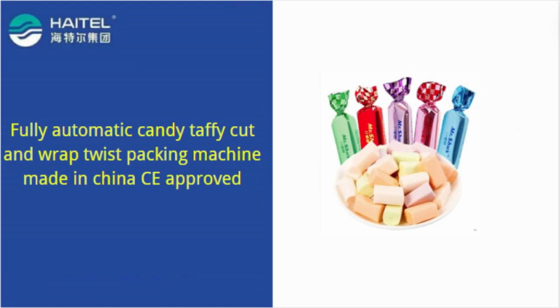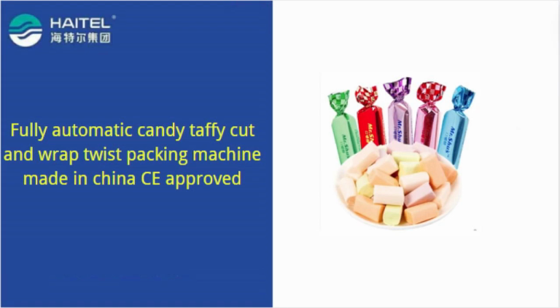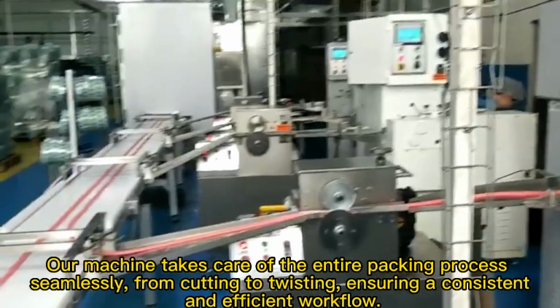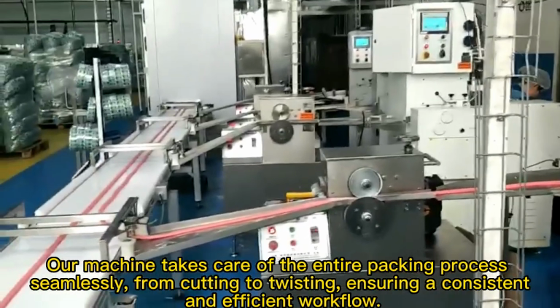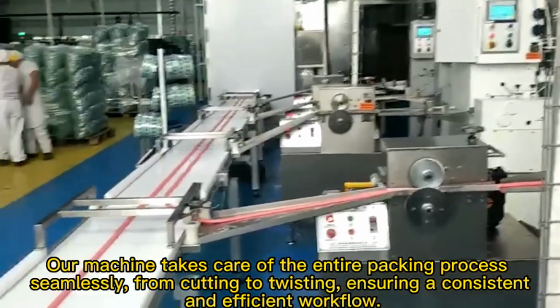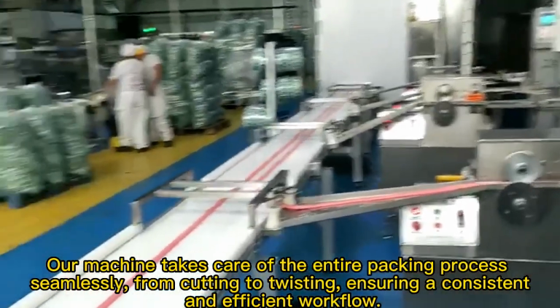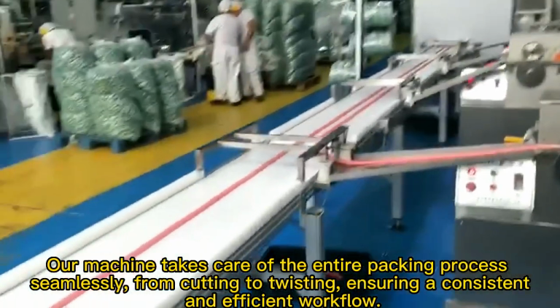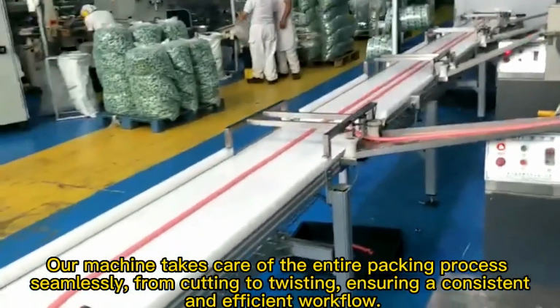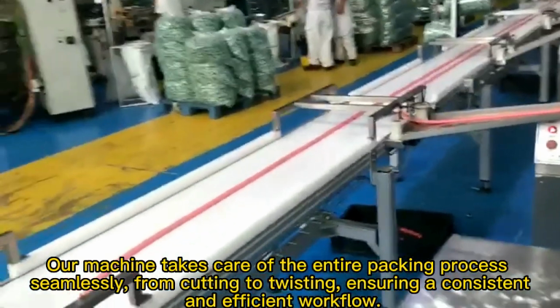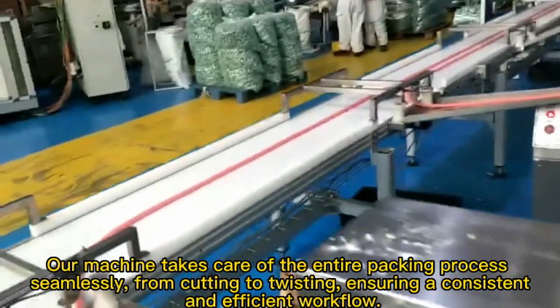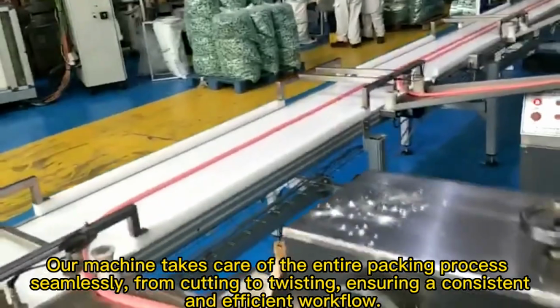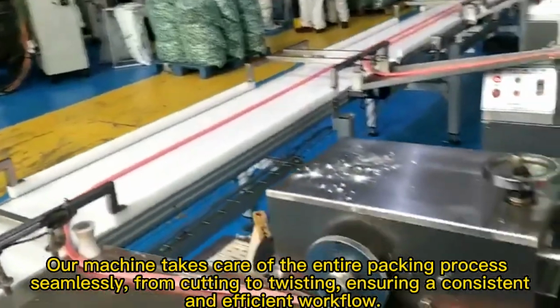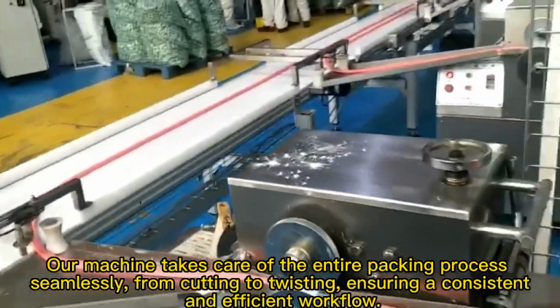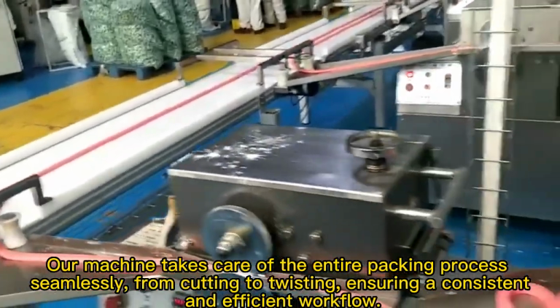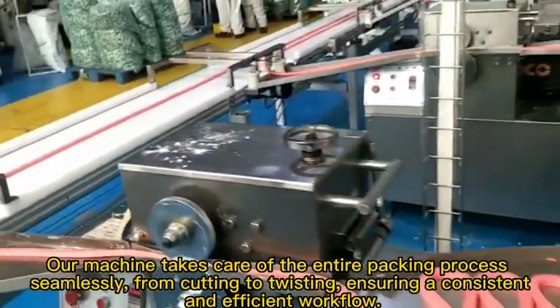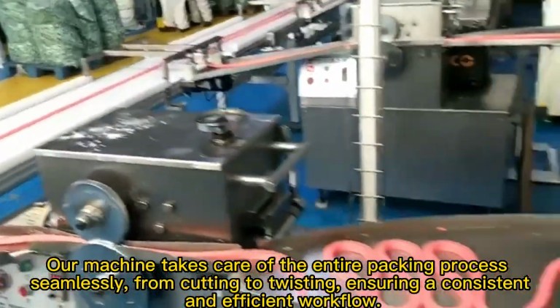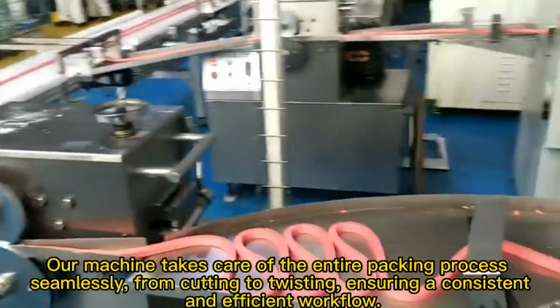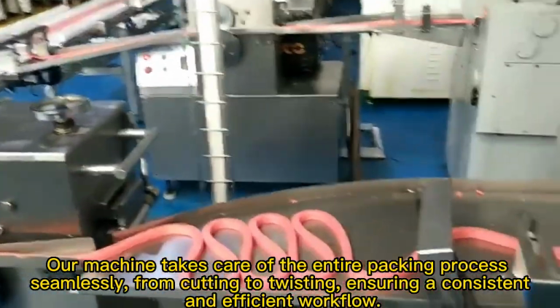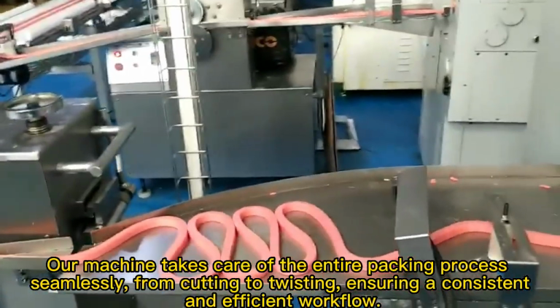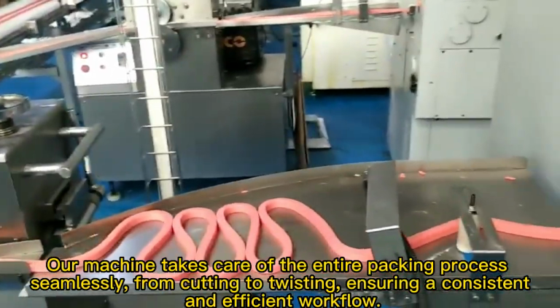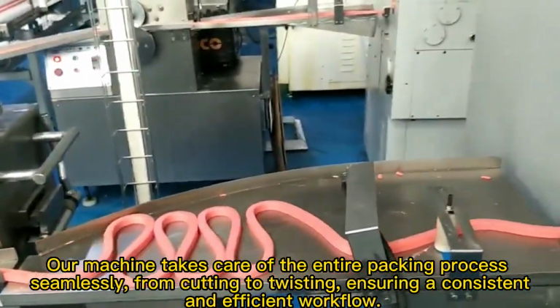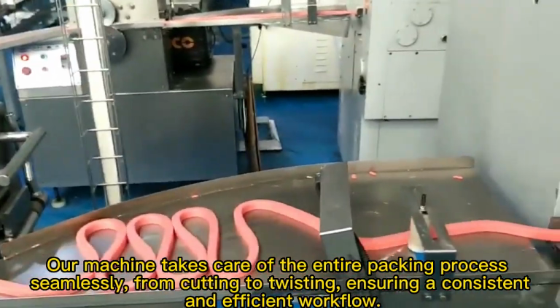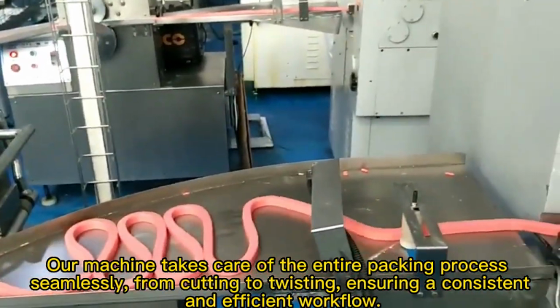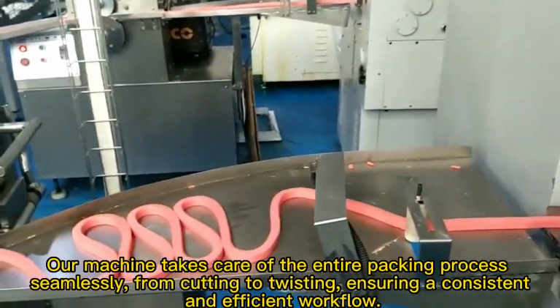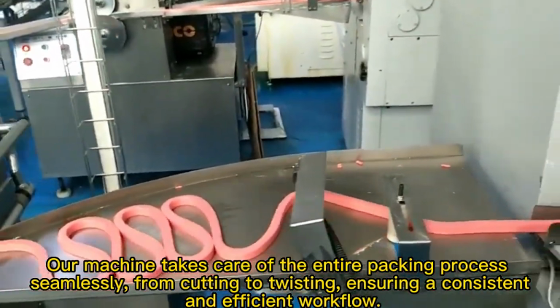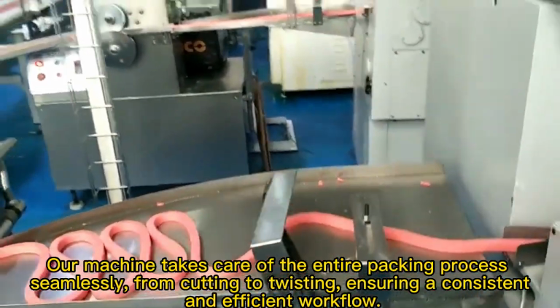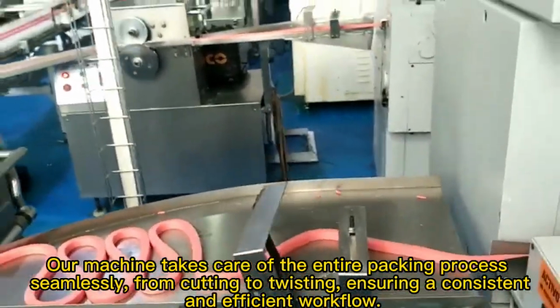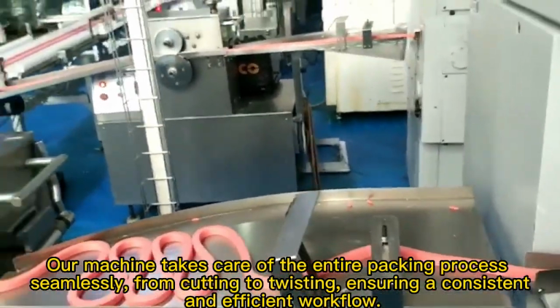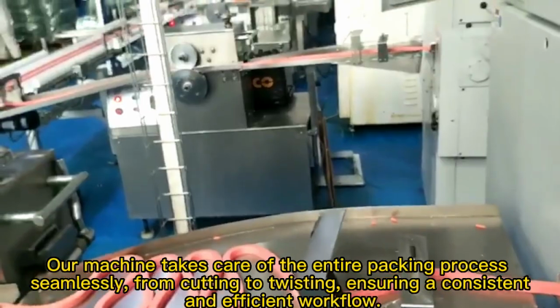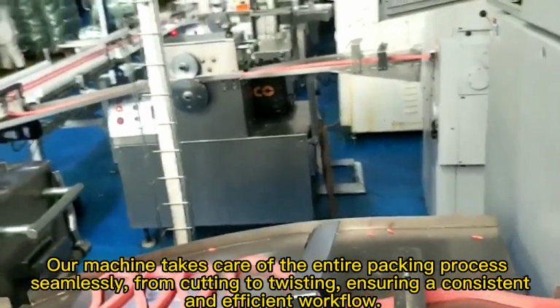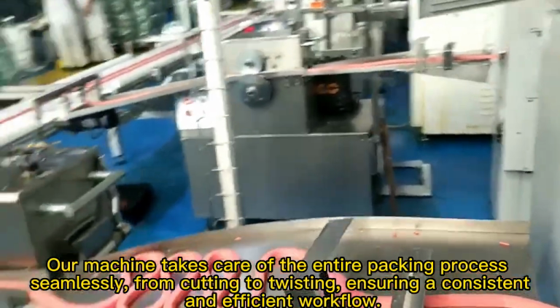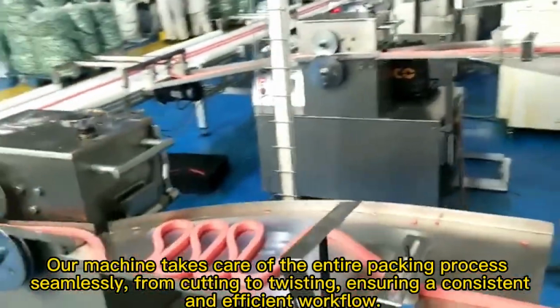Our machine takes care of the entire packing process, seamlessly from cutting to twisting, ensuring consistency and efficient workflow.